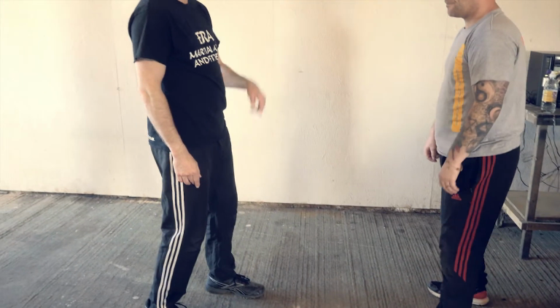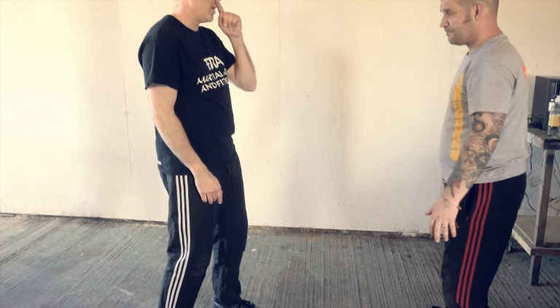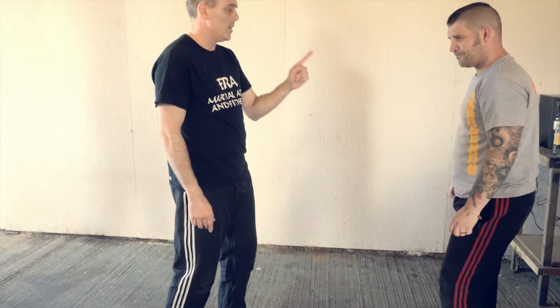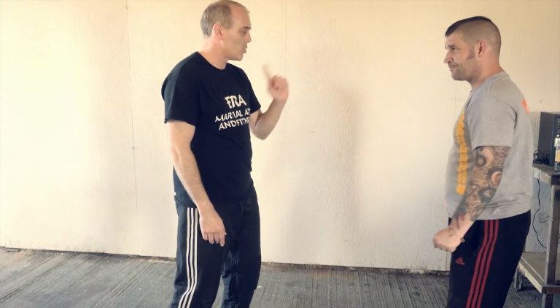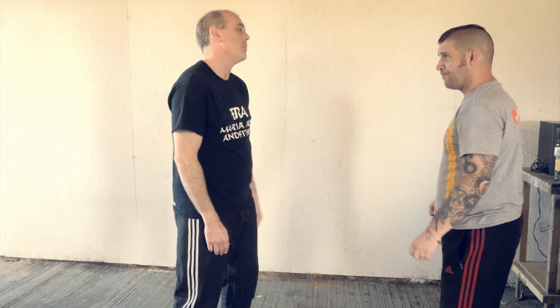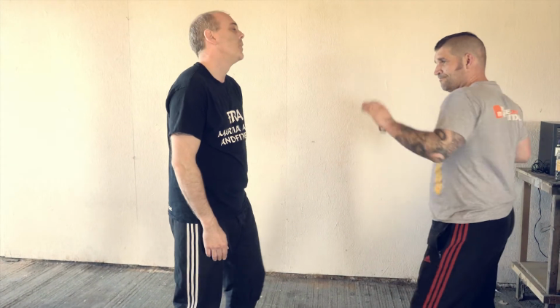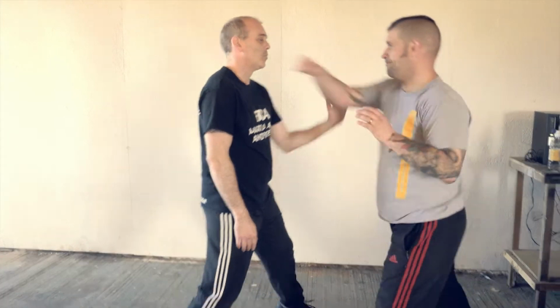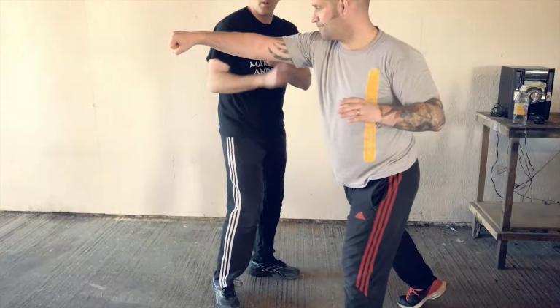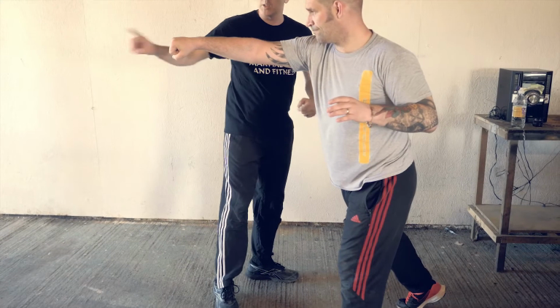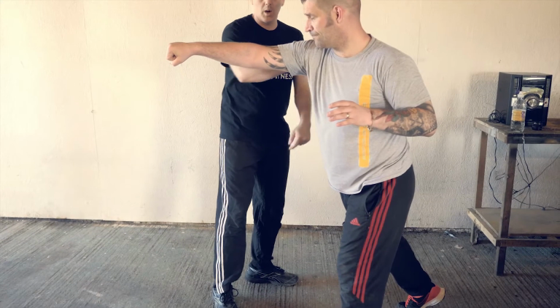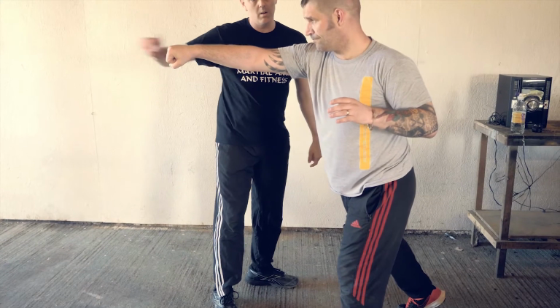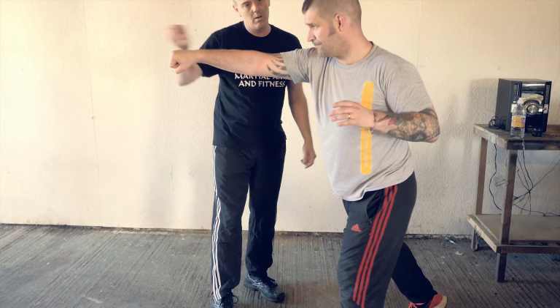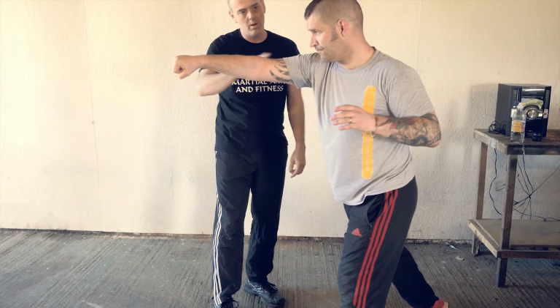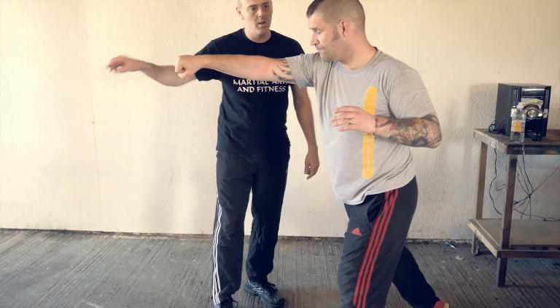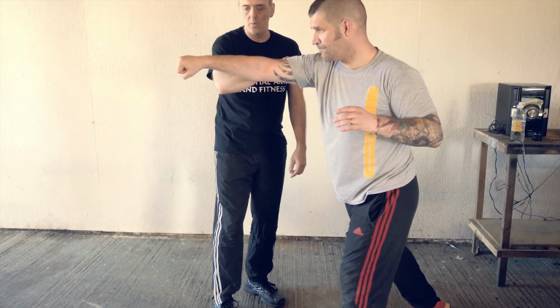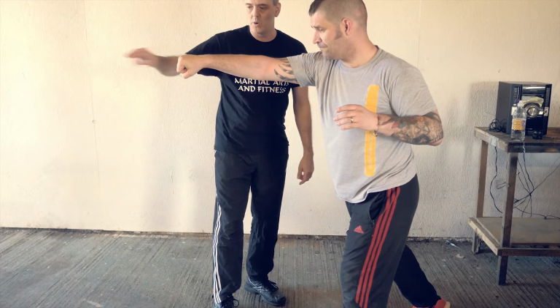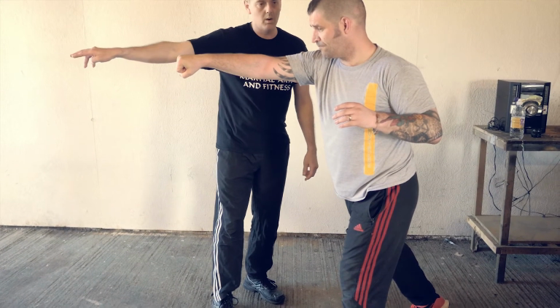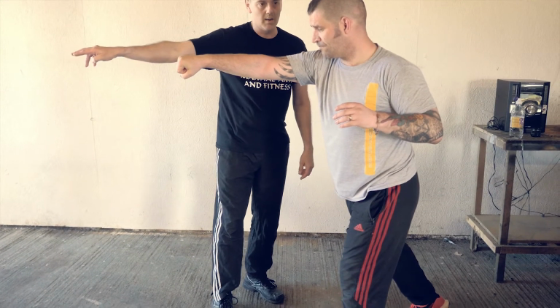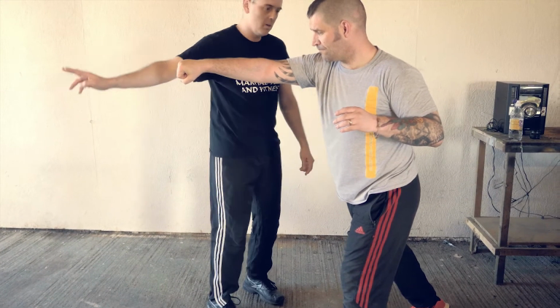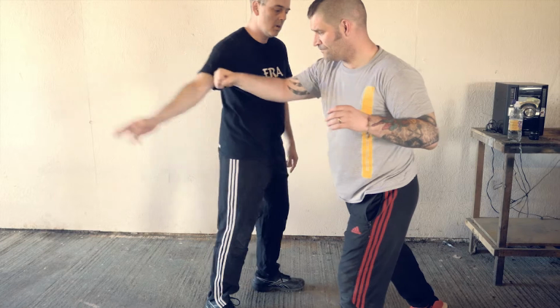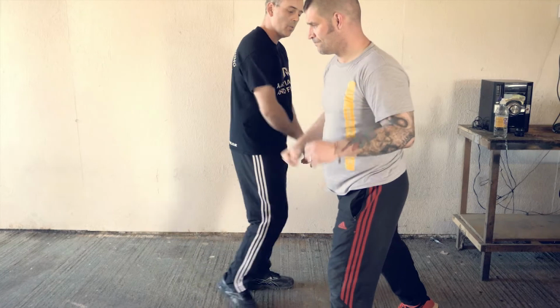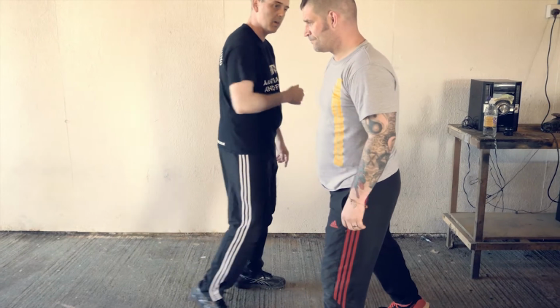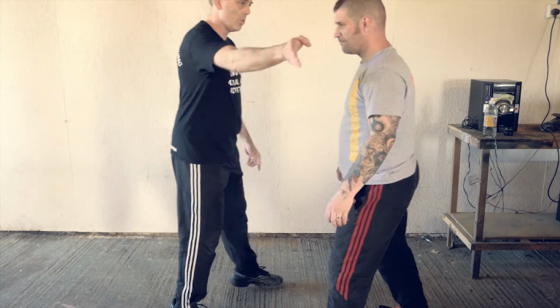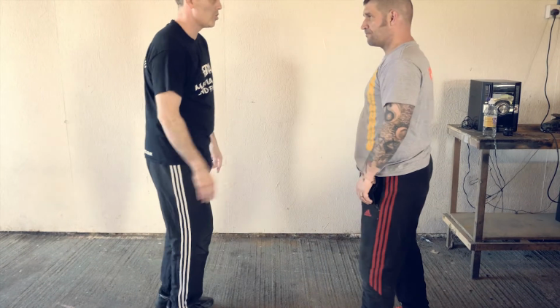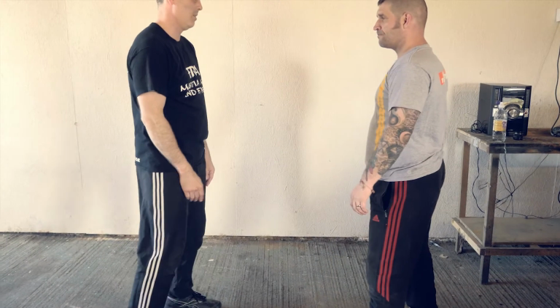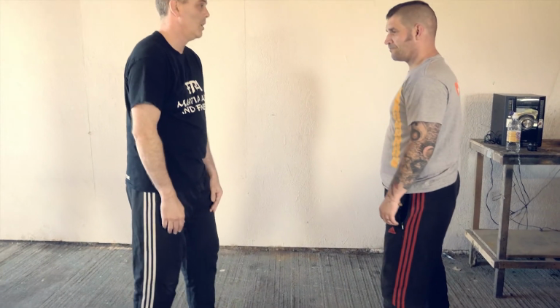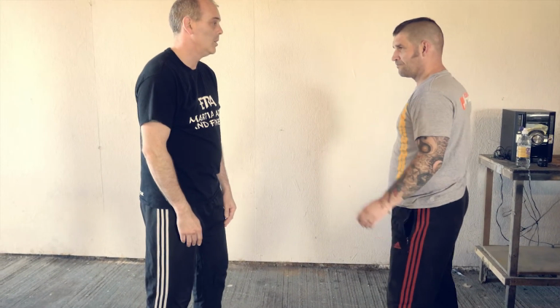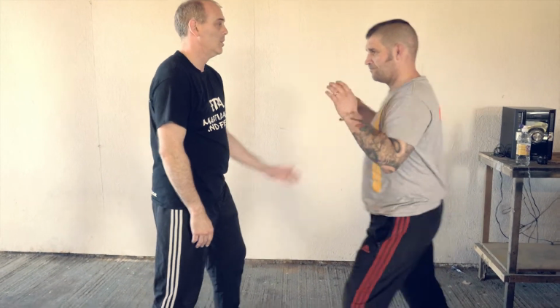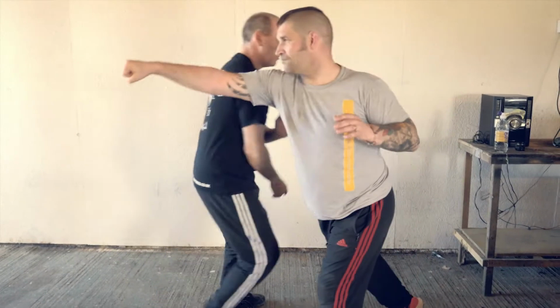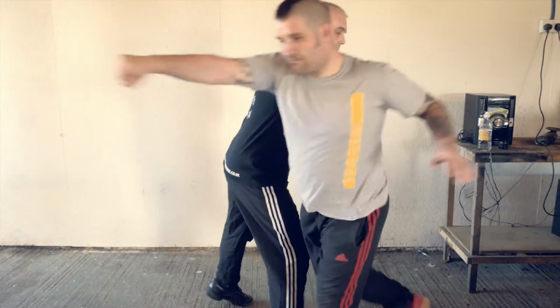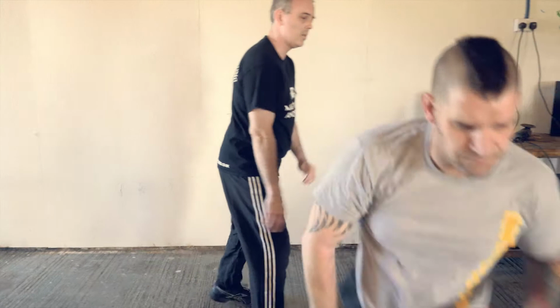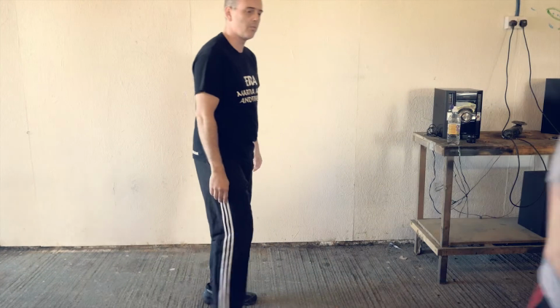So what we want to do is, if you're striking, I don't want to be on your line. I want to be going across your line. See the difference.